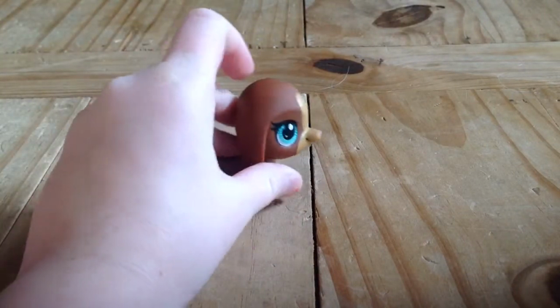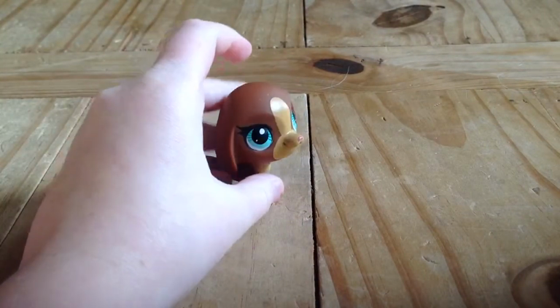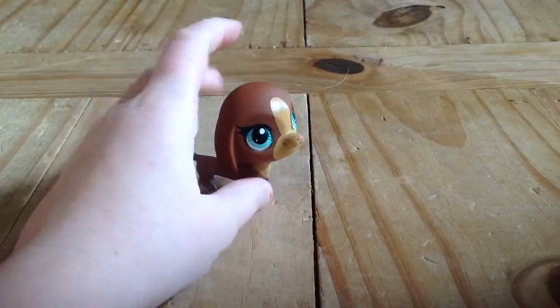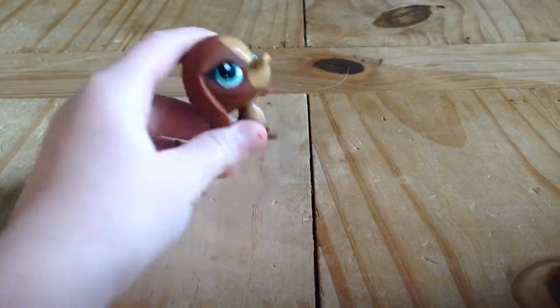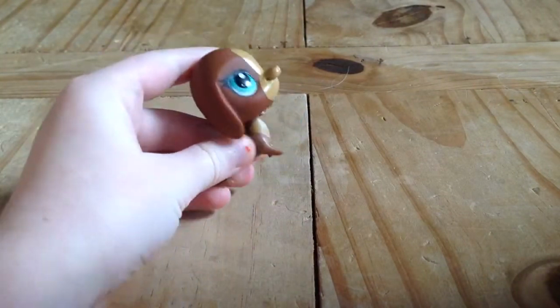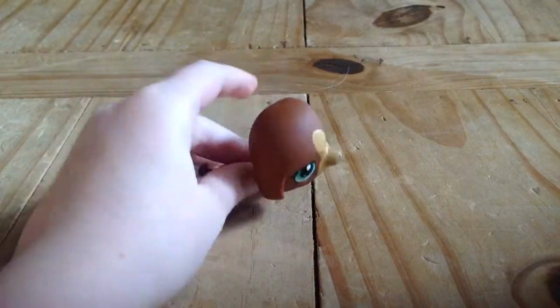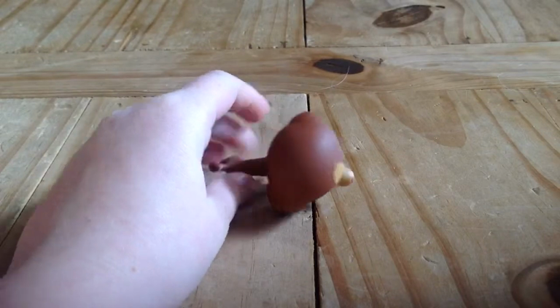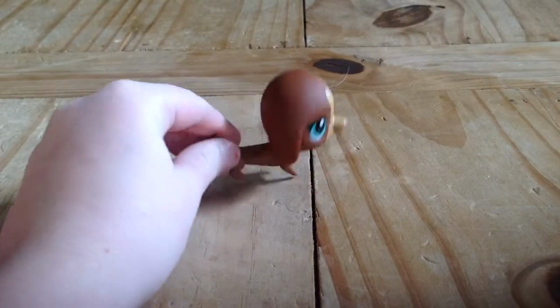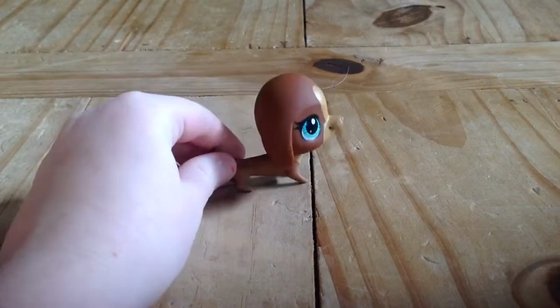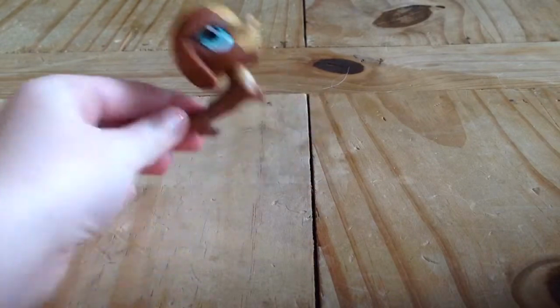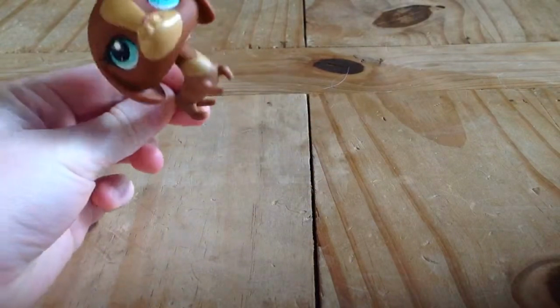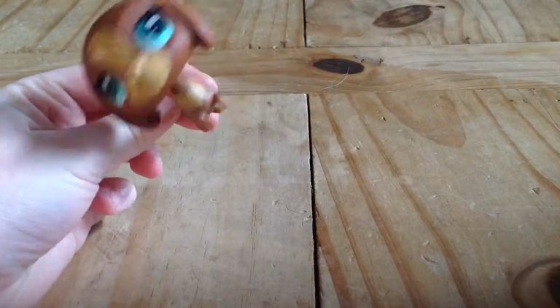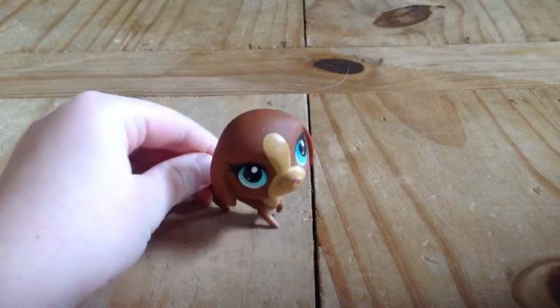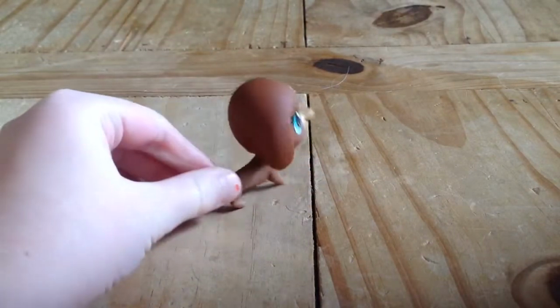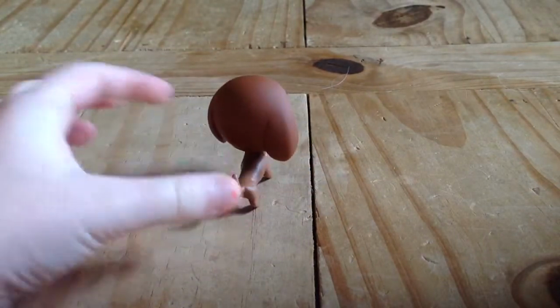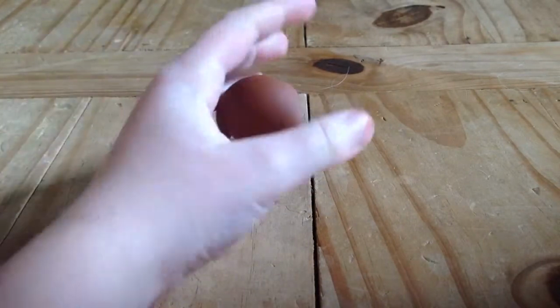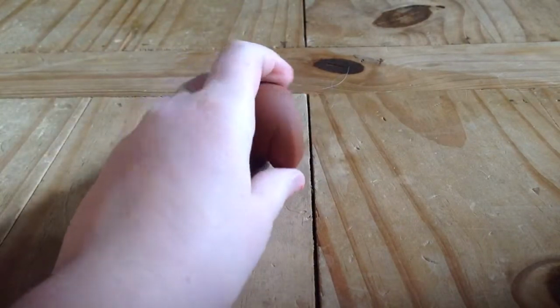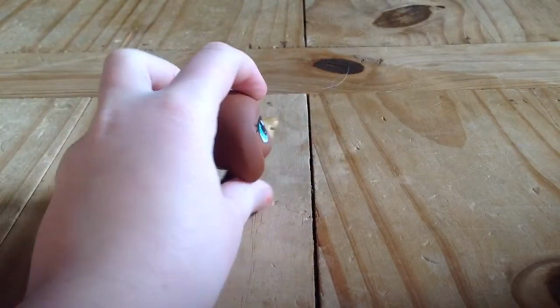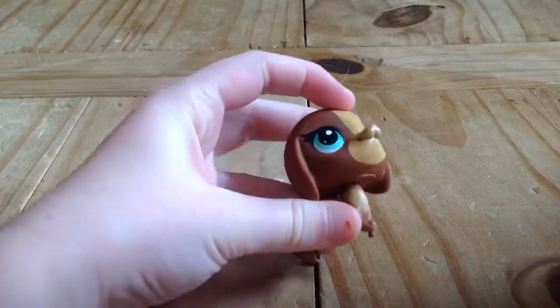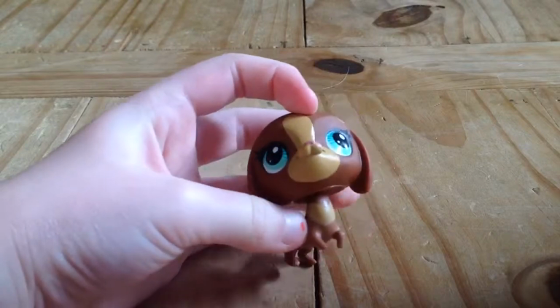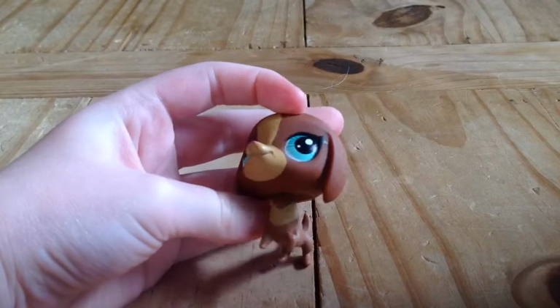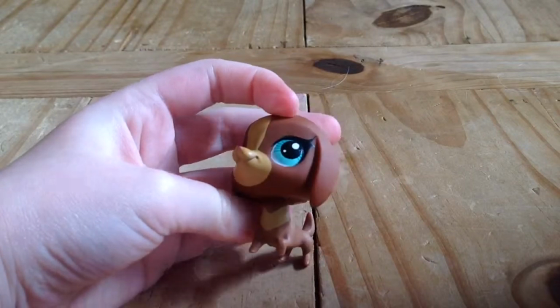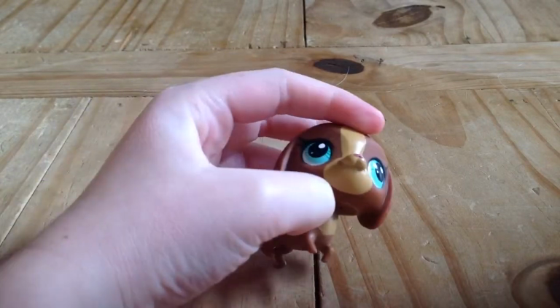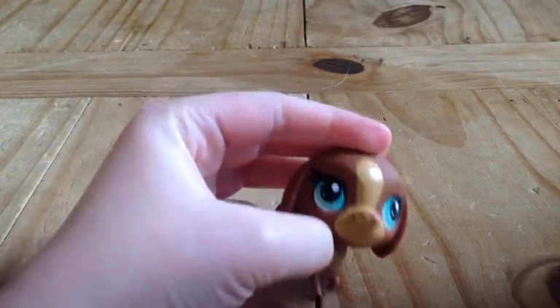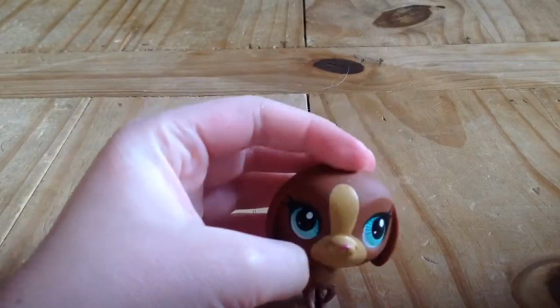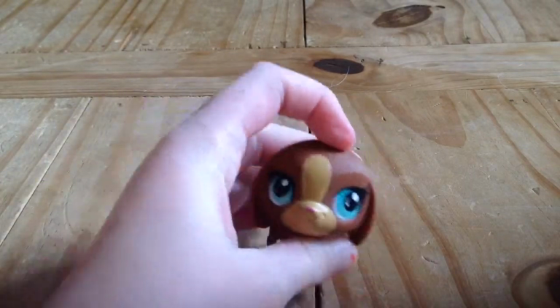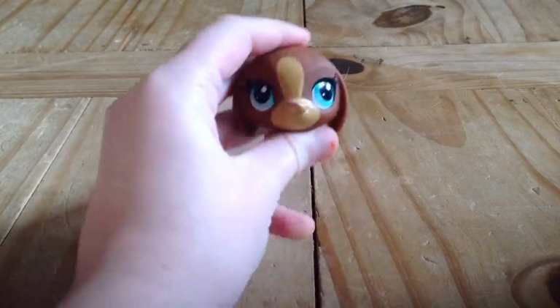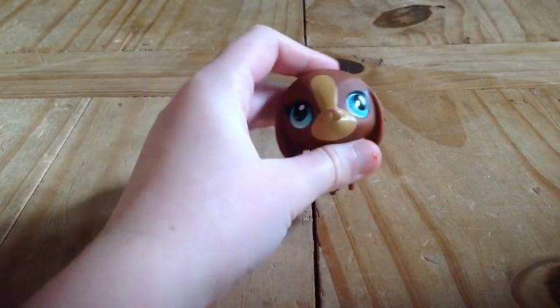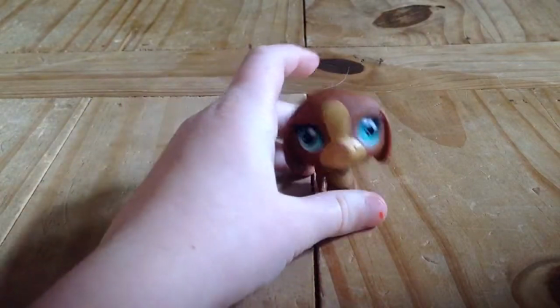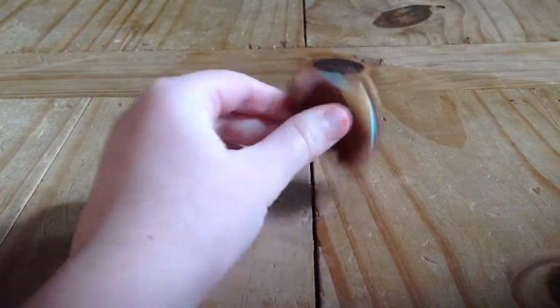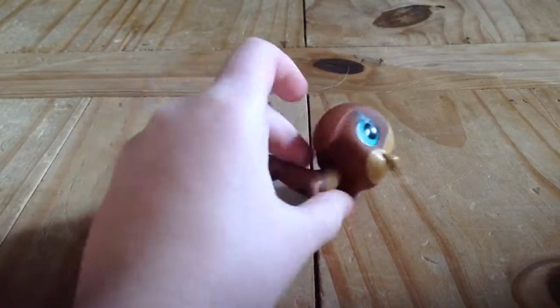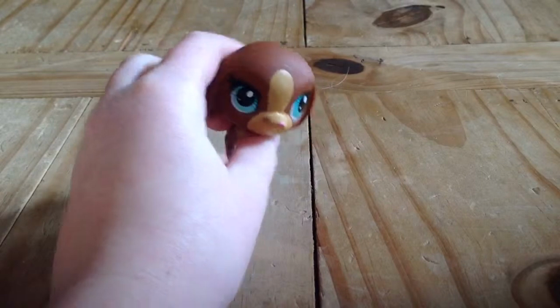Next is a little dachshund. She's really cute, I love her, she's one of my favorites. She has like this V-shape on her chest and blue eyes.